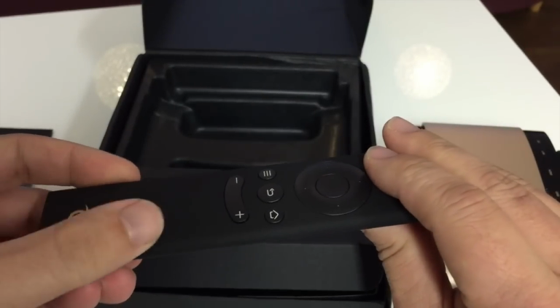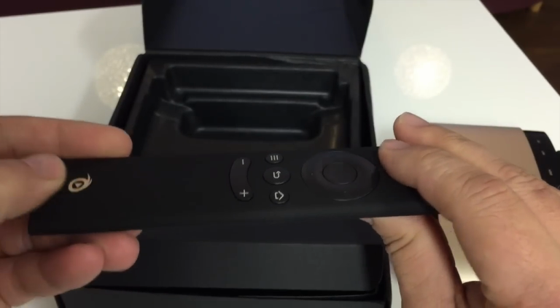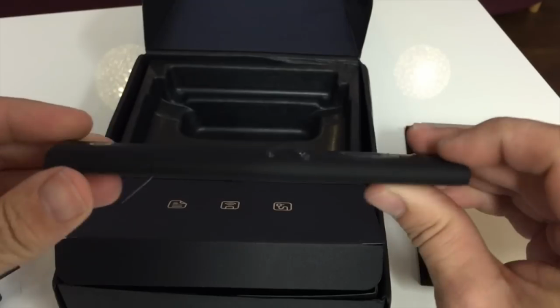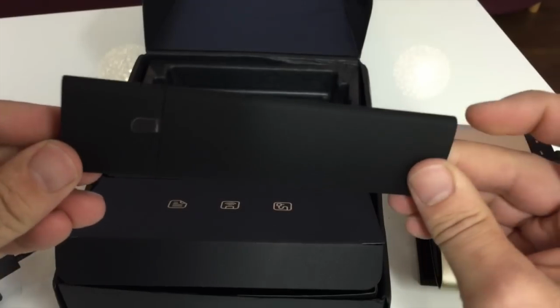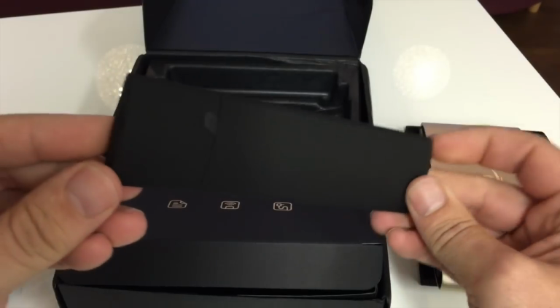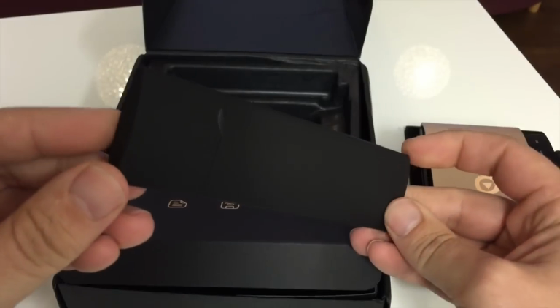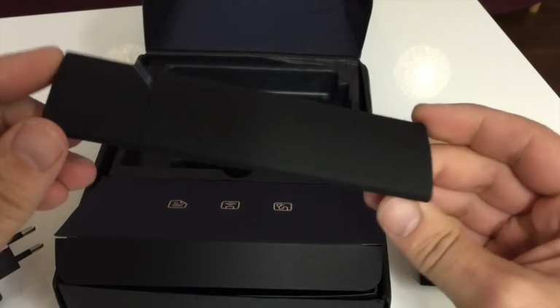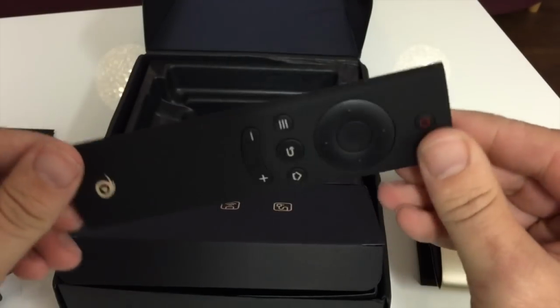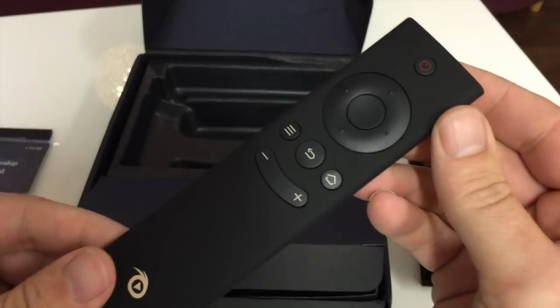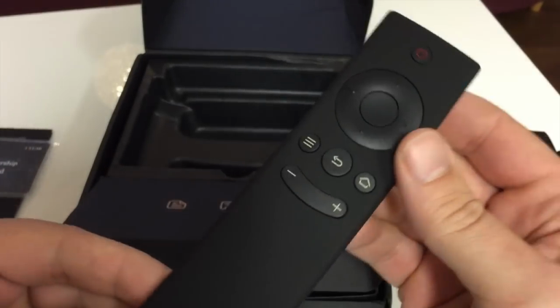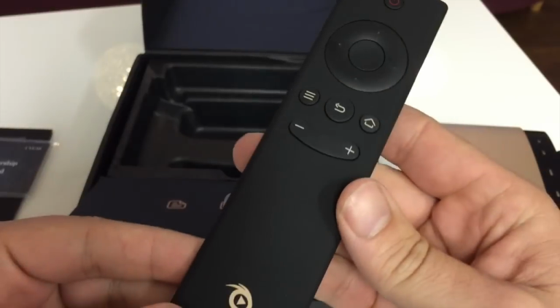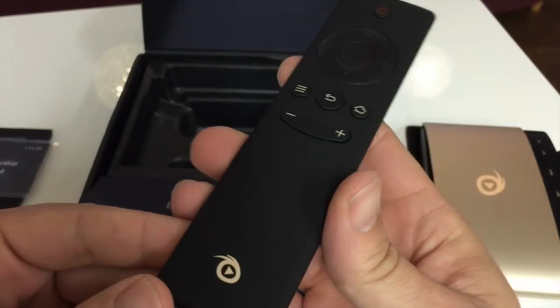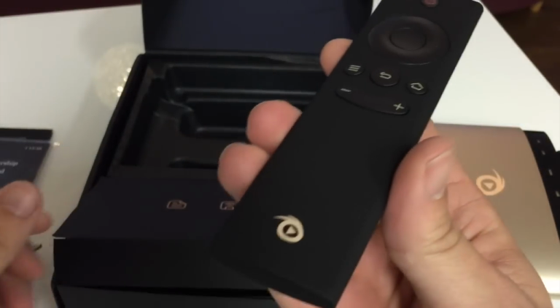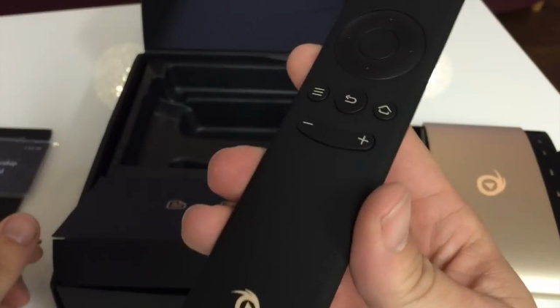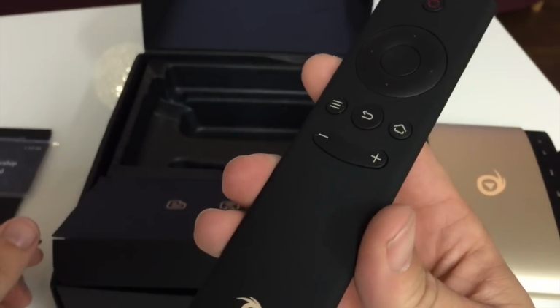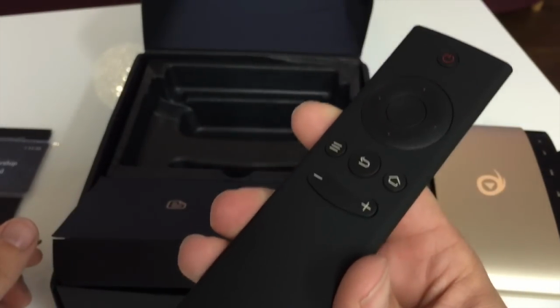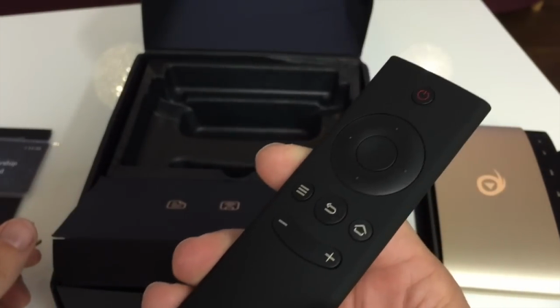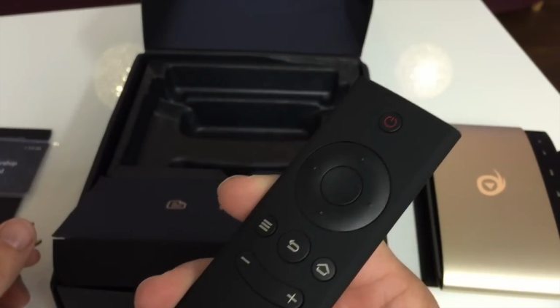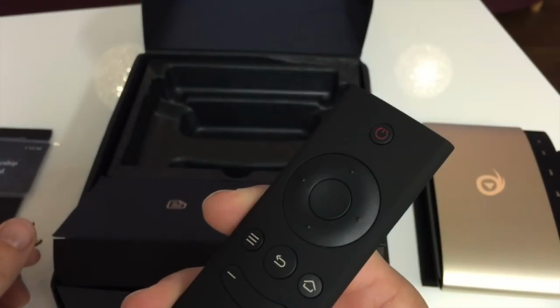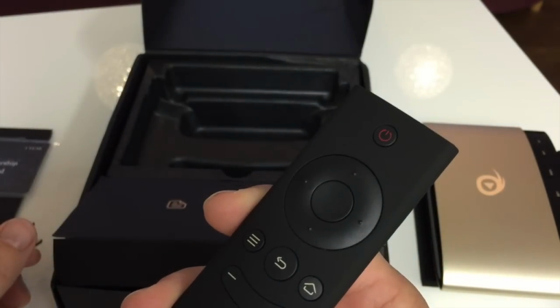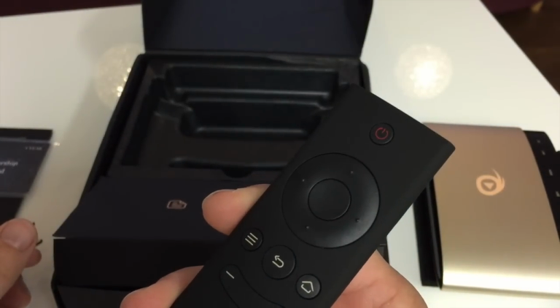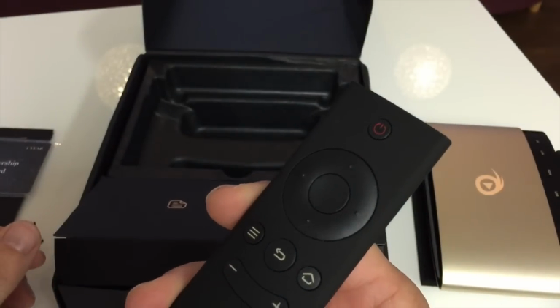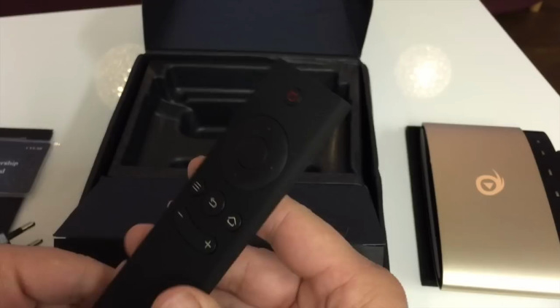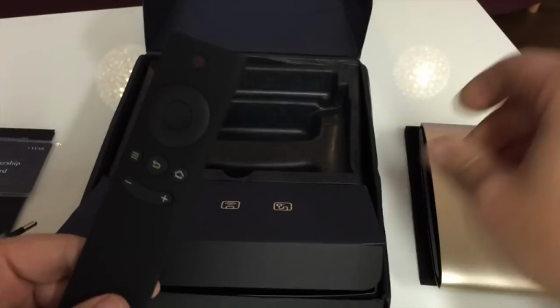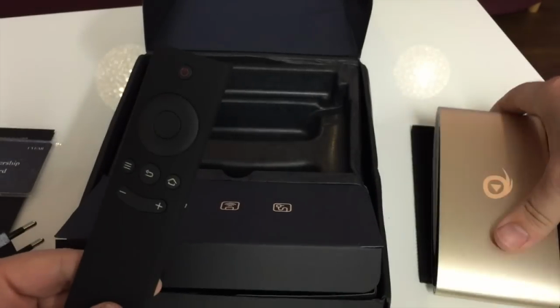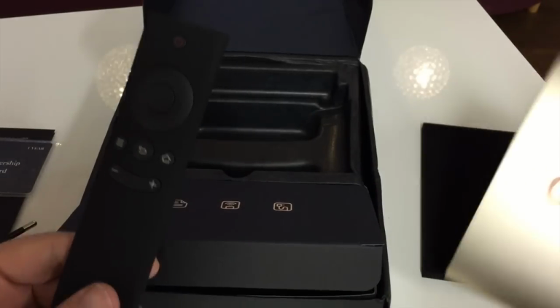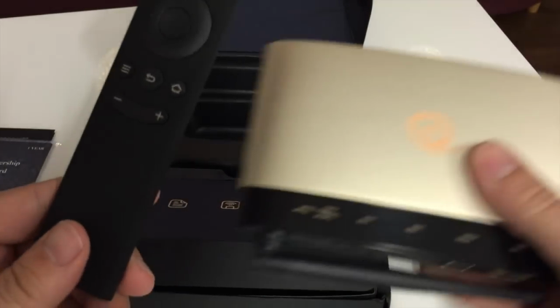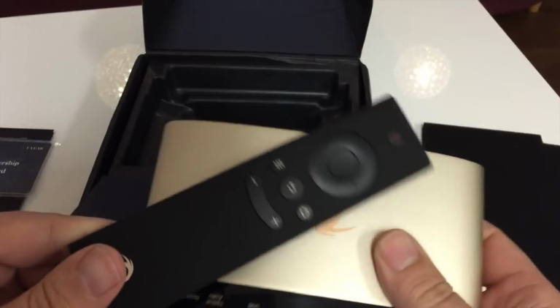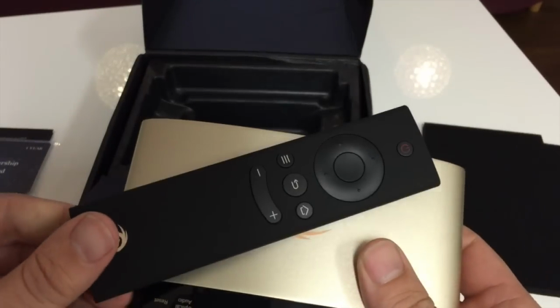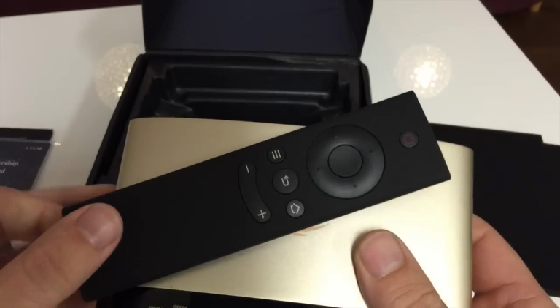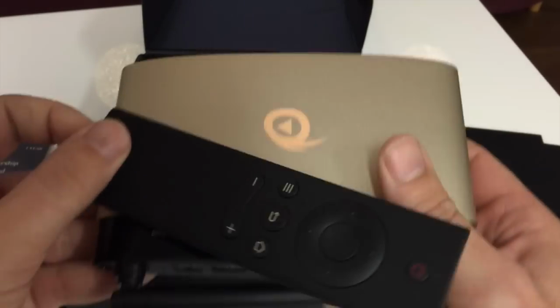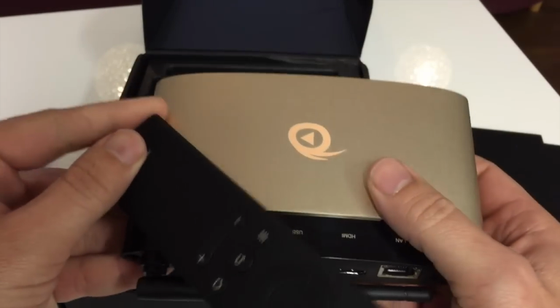I have to say this is probably the best remote I've held from any of these boxes. It feels fantastic — I couldn't stop rubbing it, it's almost like a velvety feel. It's very similar to the Apple TV remote in terms of size, but it feels a heck of a lot nicer with a great finish, and it has the extra buttons you'd expect.